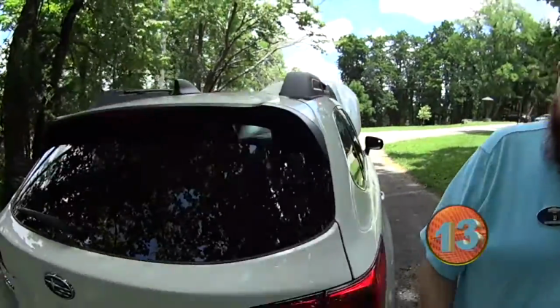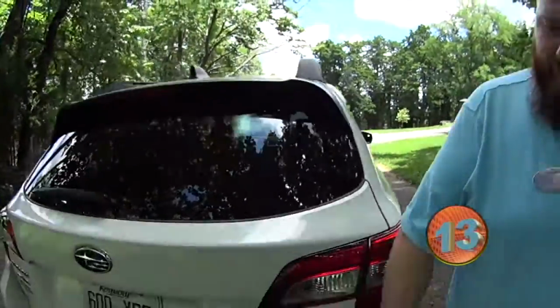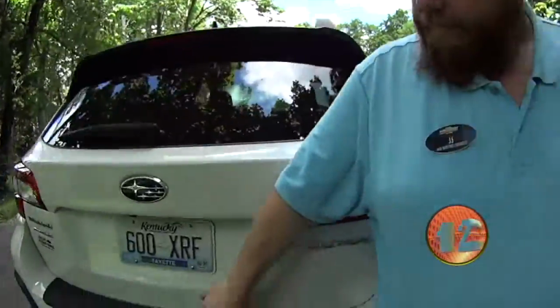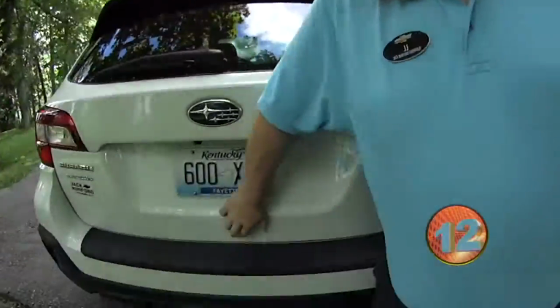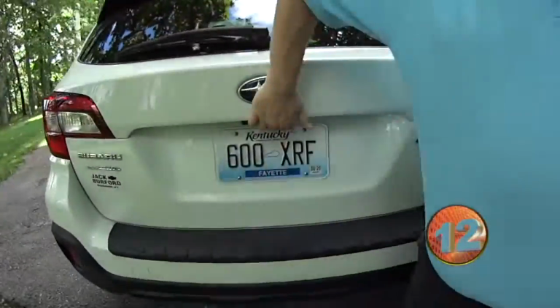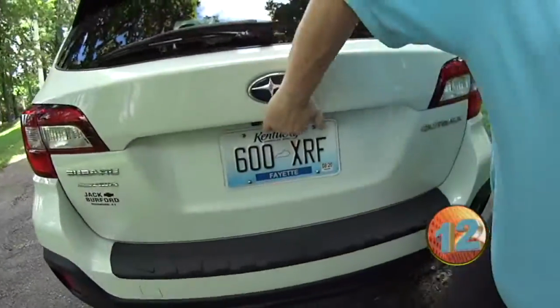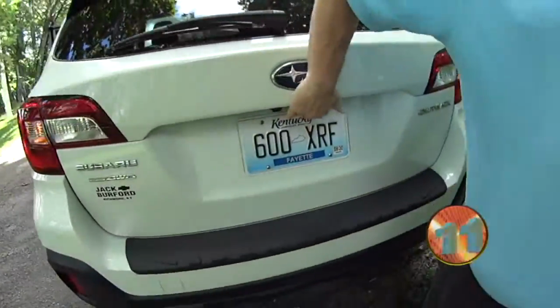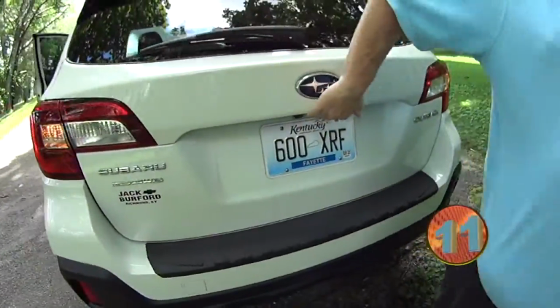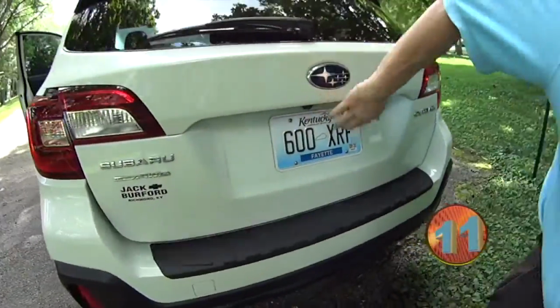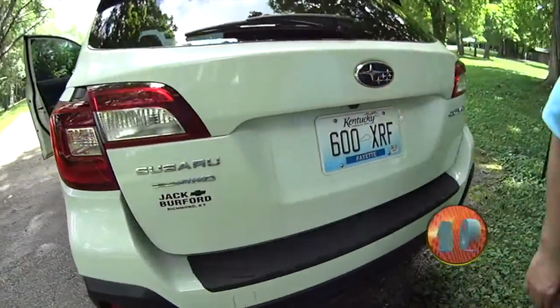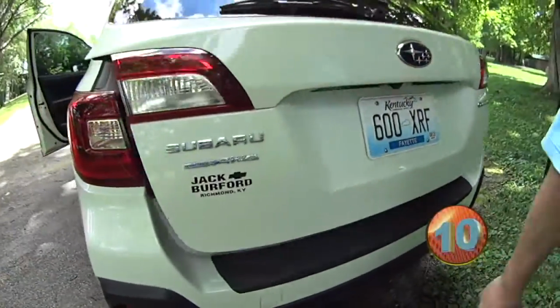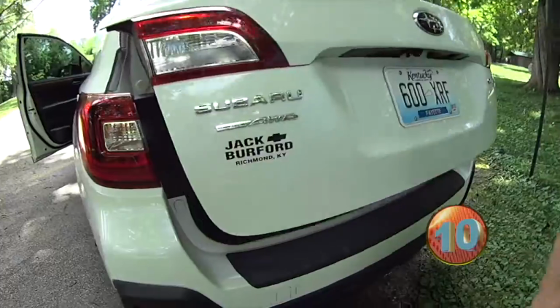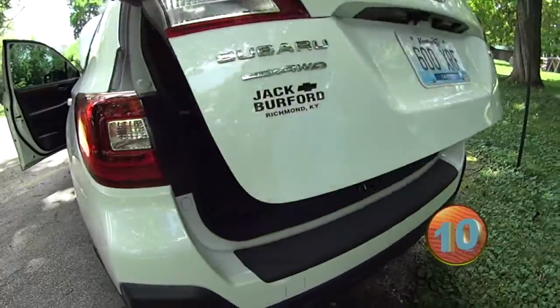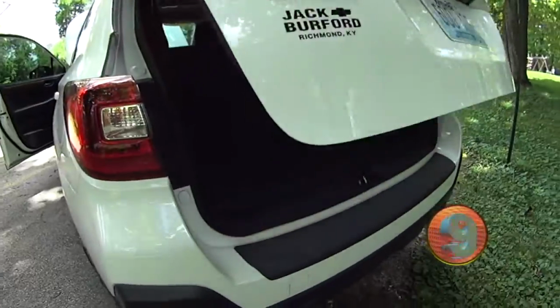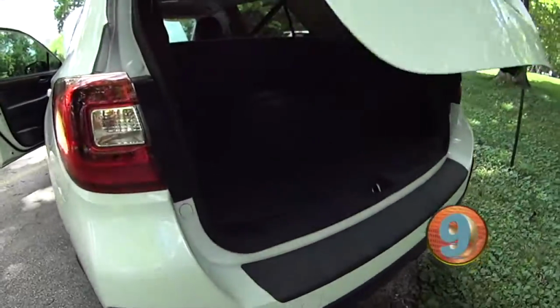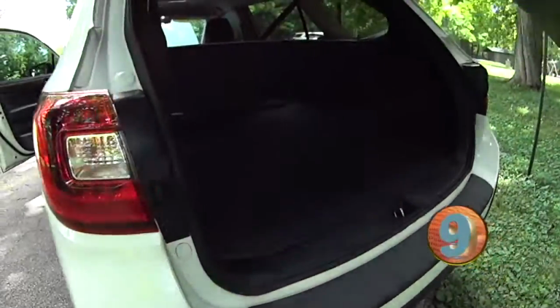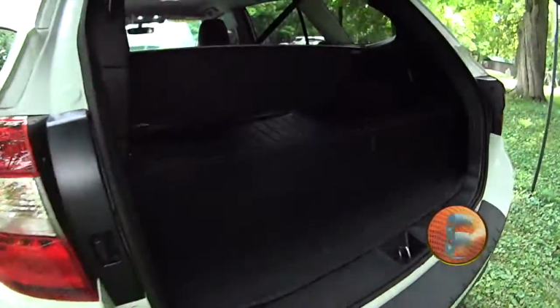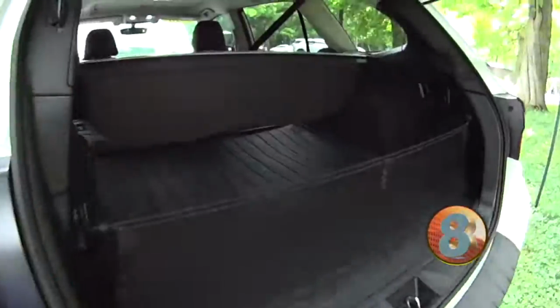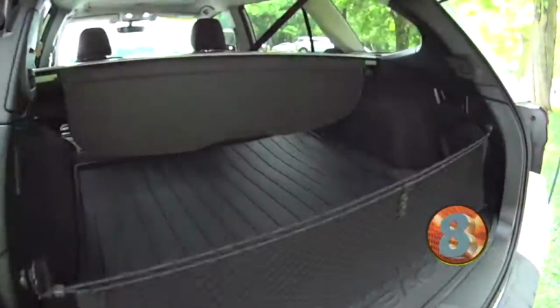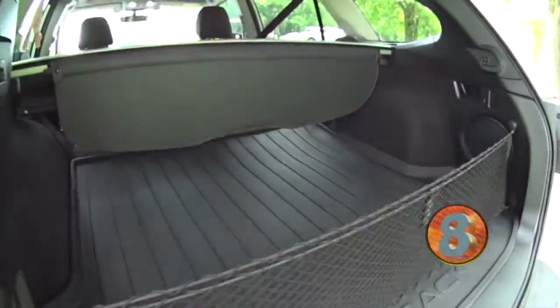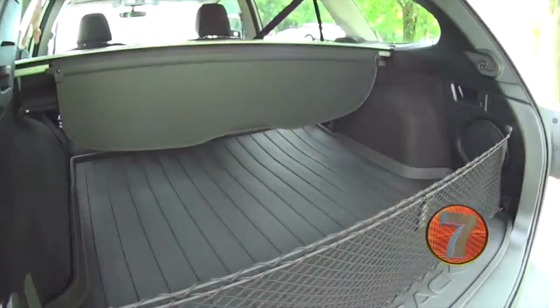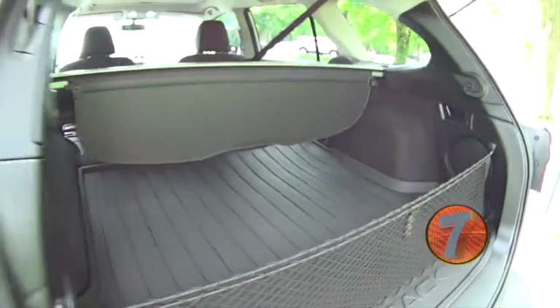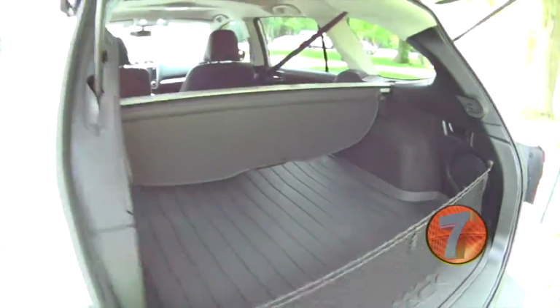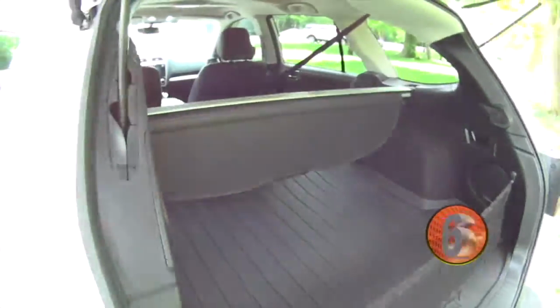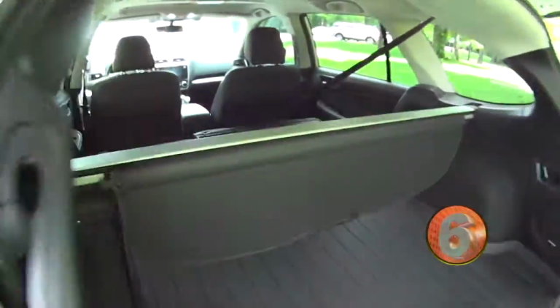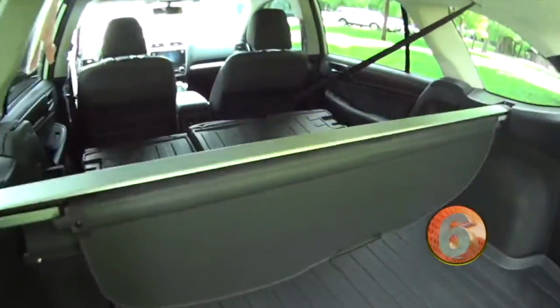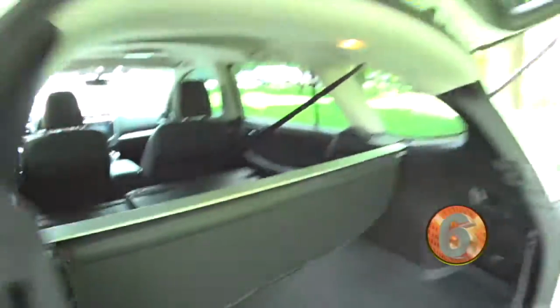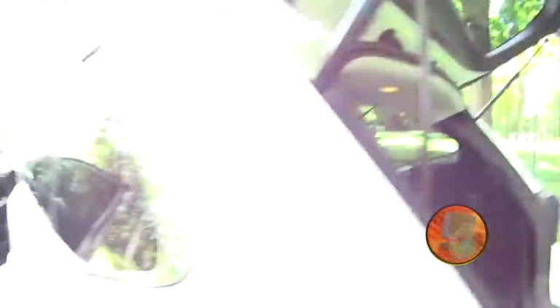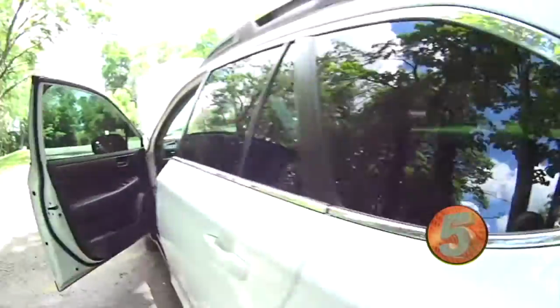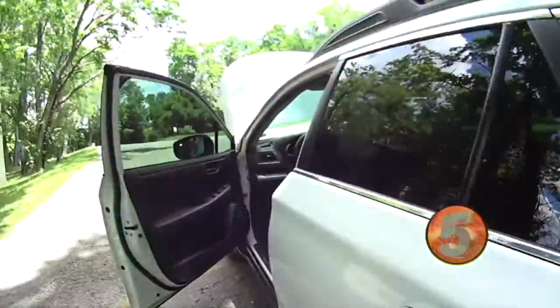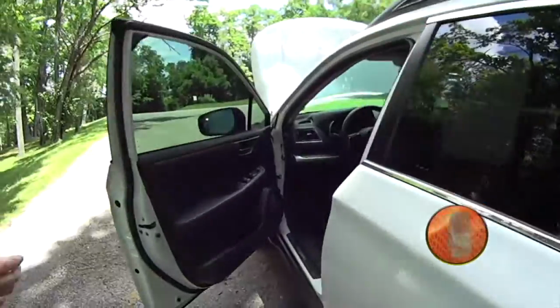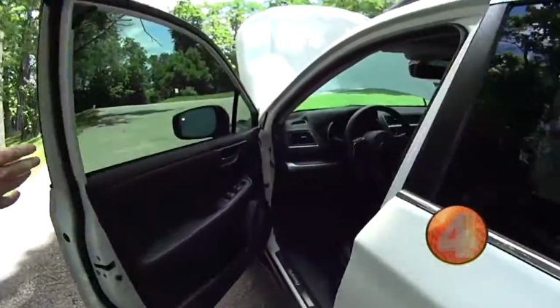Also, it's got plenty of storage space back here. You'll see that opening up with the seats folded down. You'll see the leather interior.